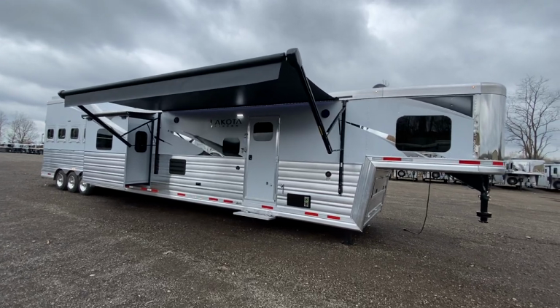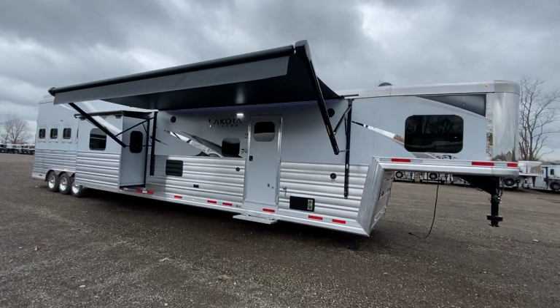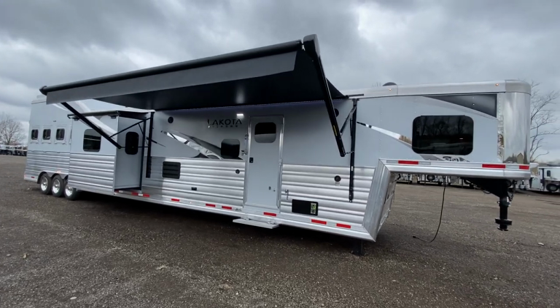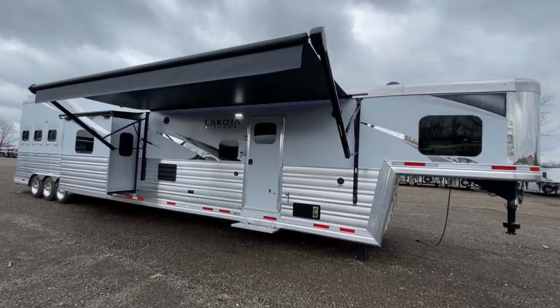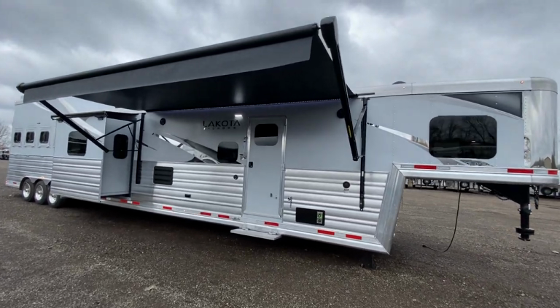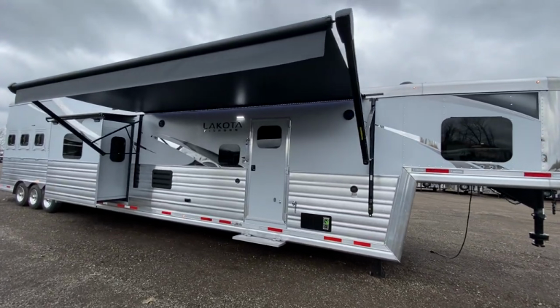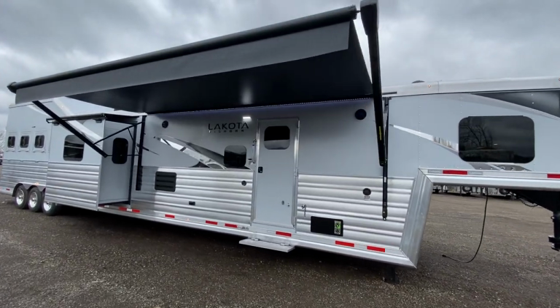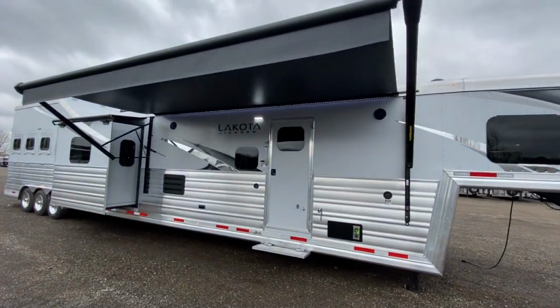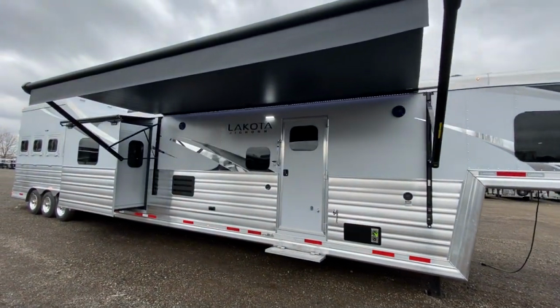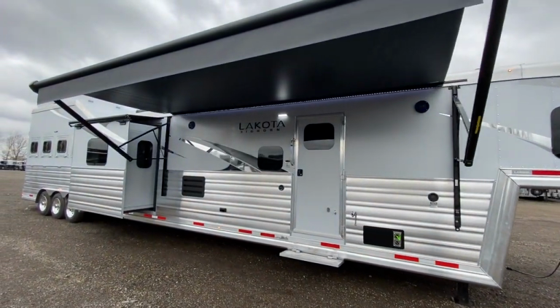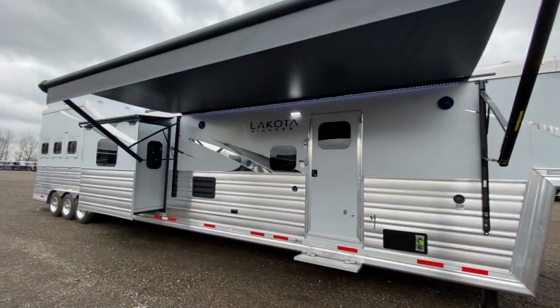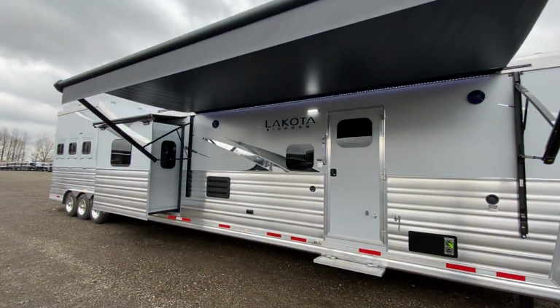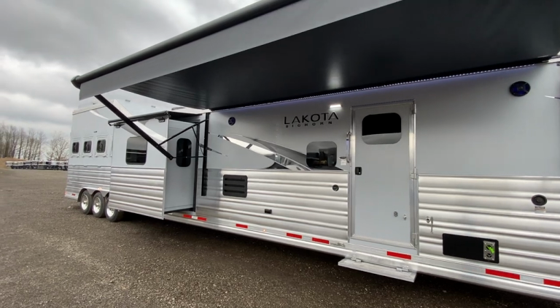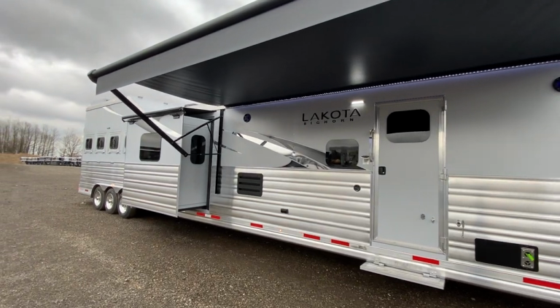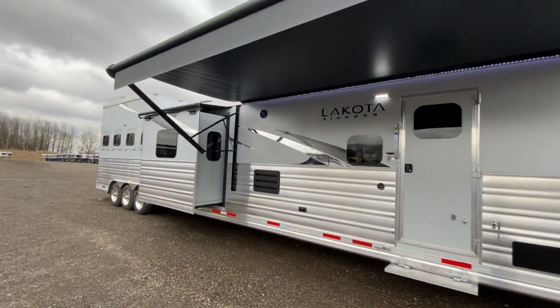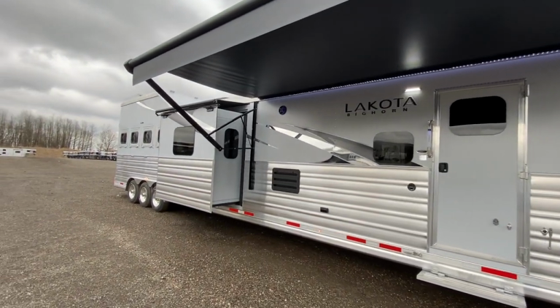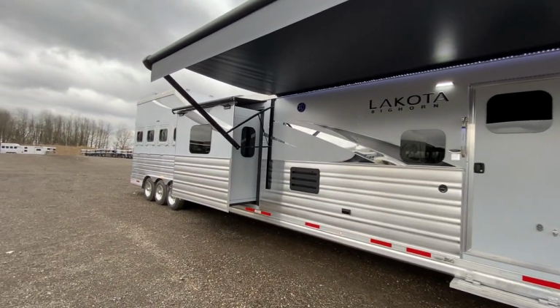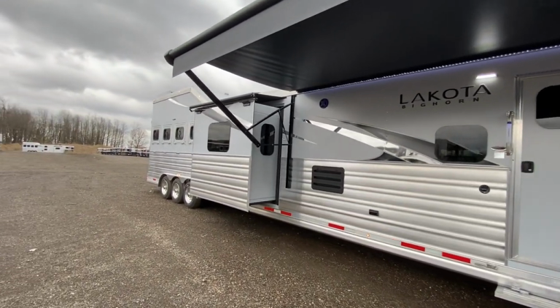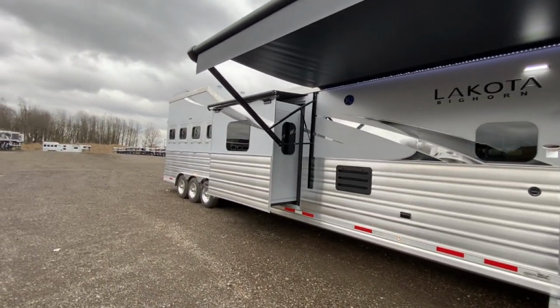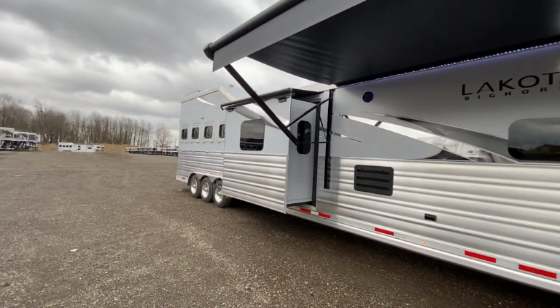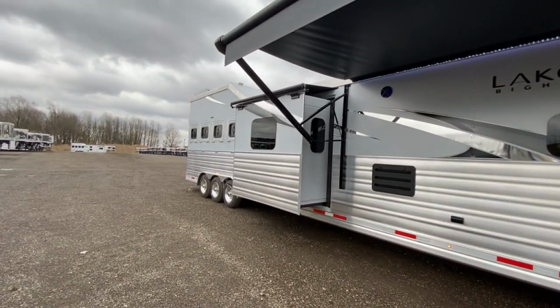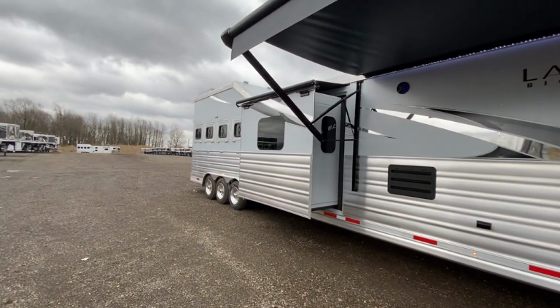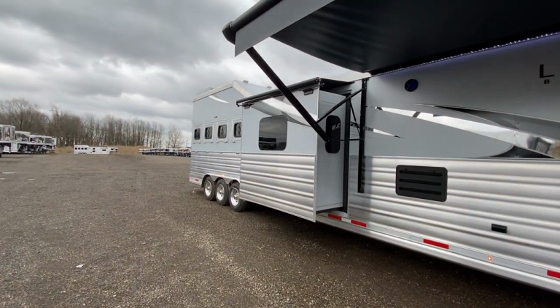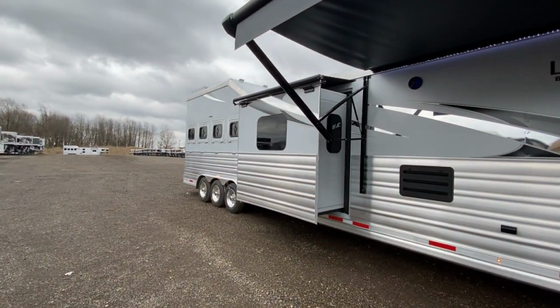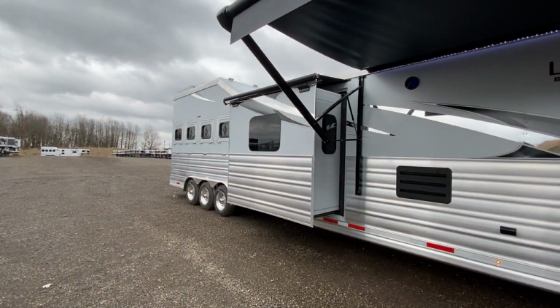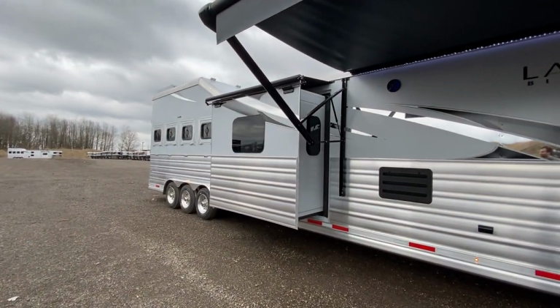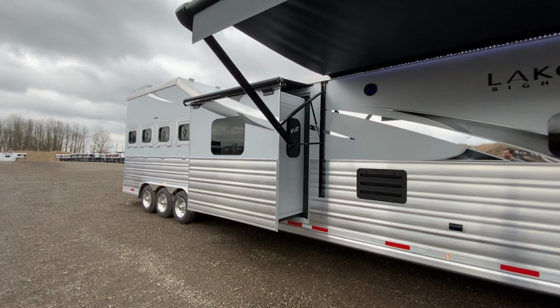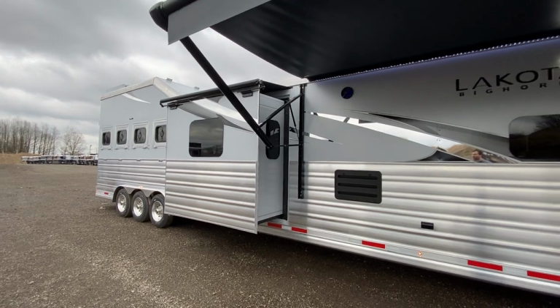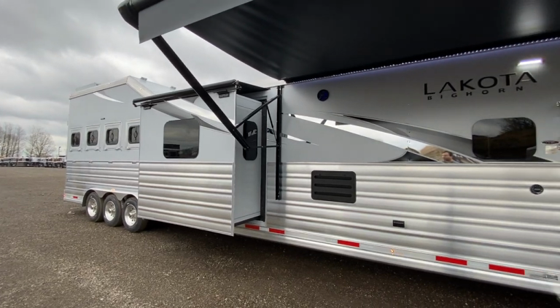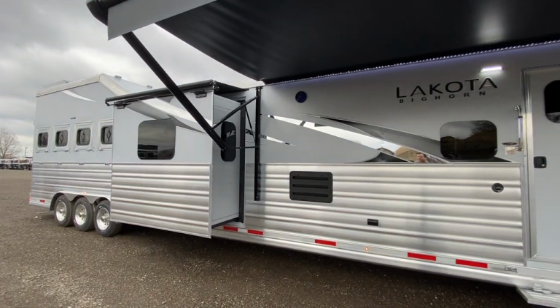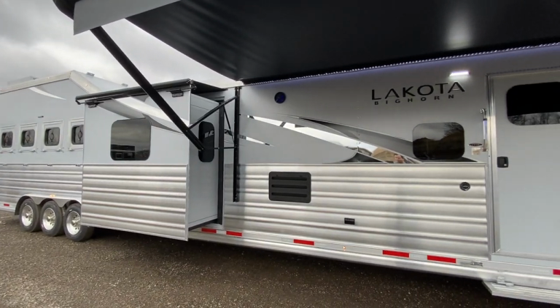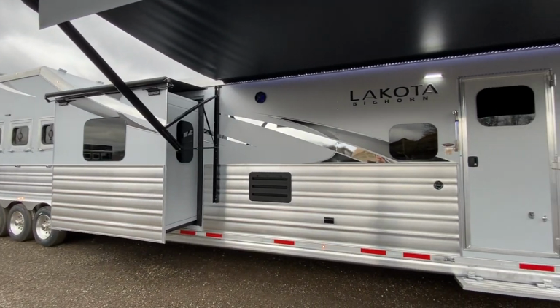Hey friends, we're Lakota and we are extremely excited to show you this beautiful brand new luxurious 2022 Behemoth Bighorn Edition horse trailer.